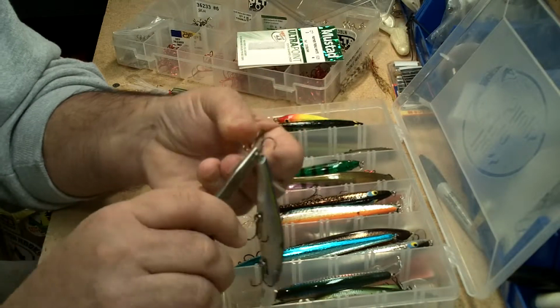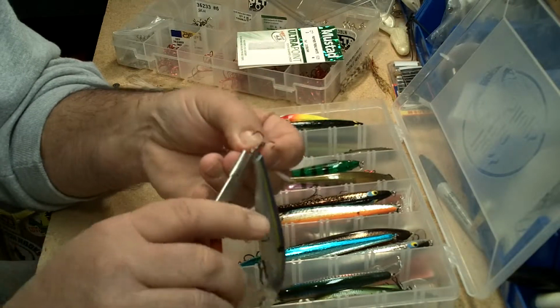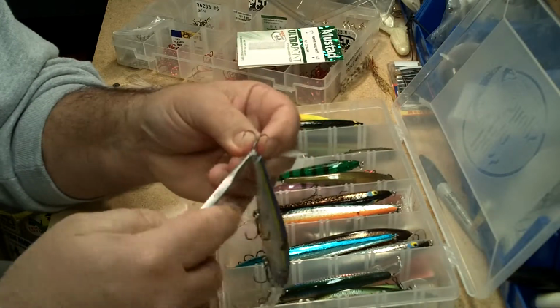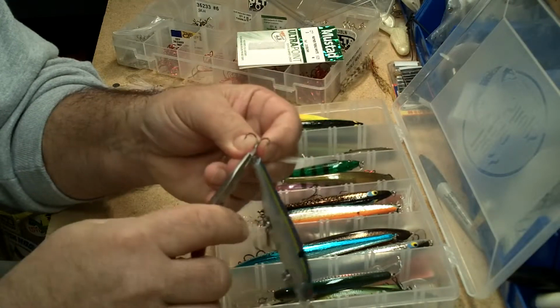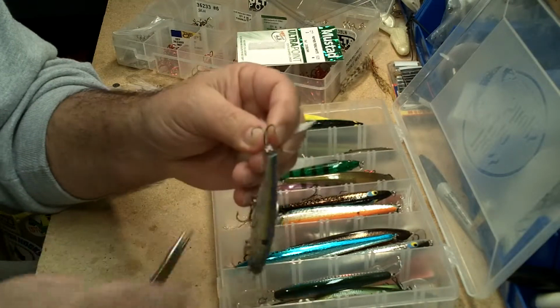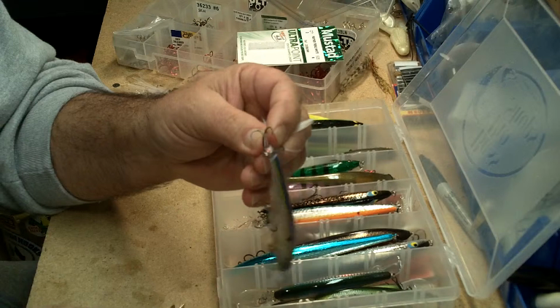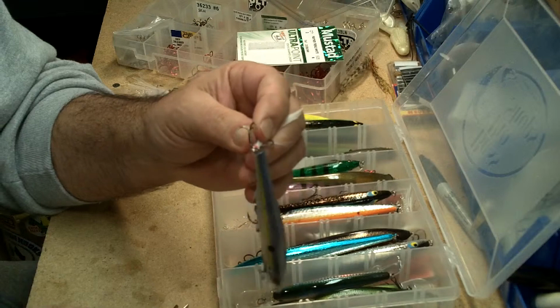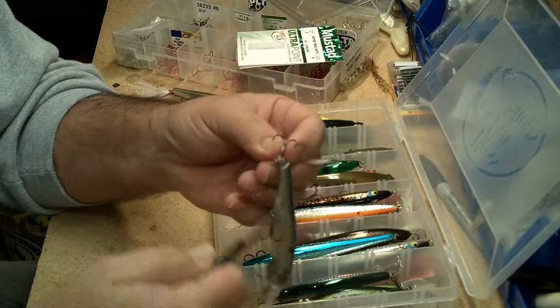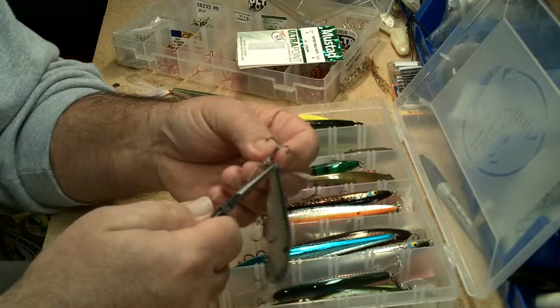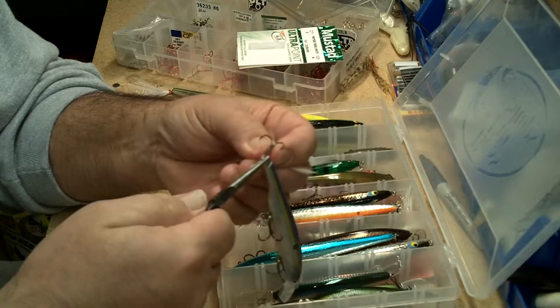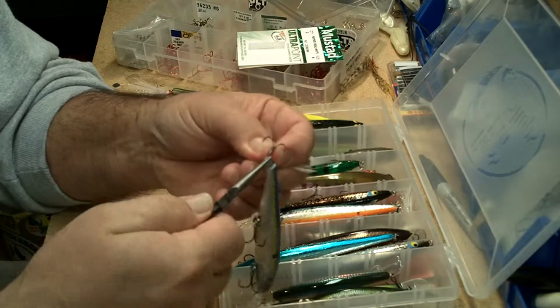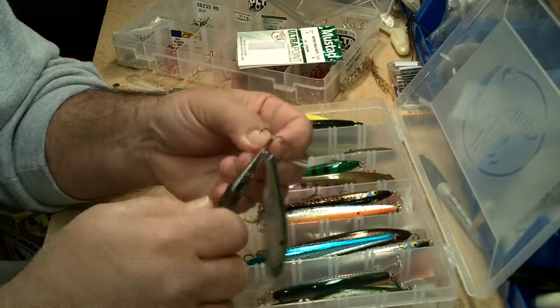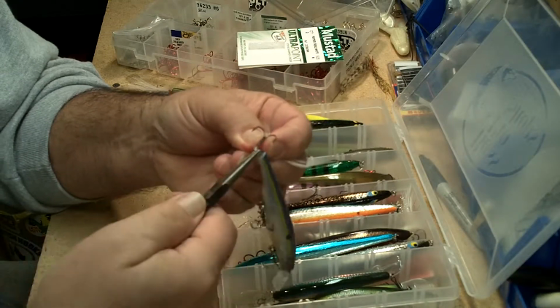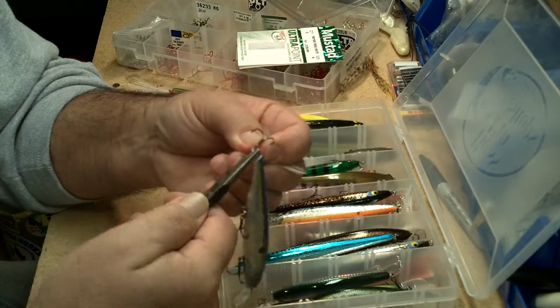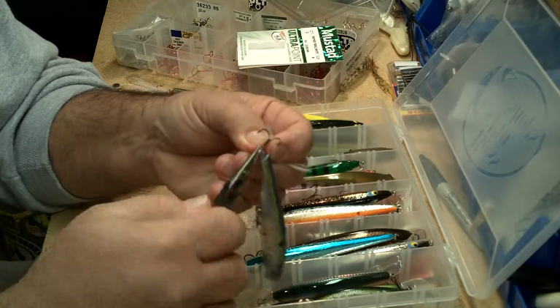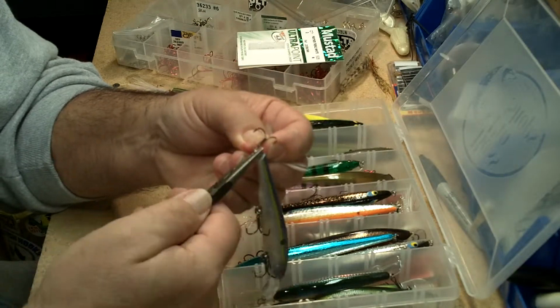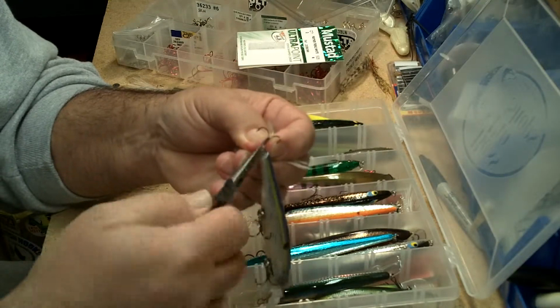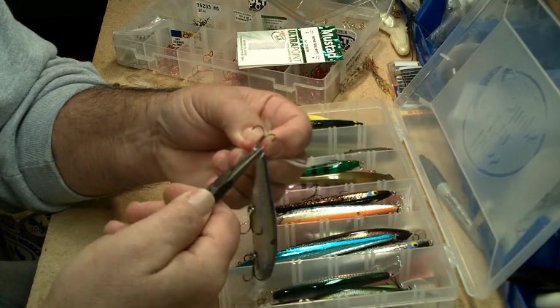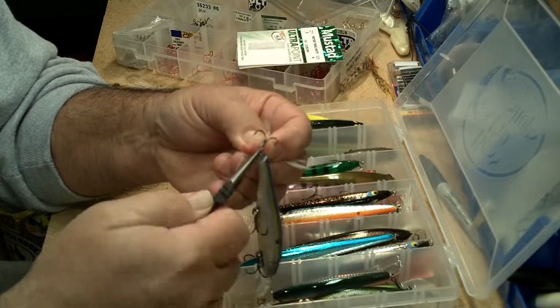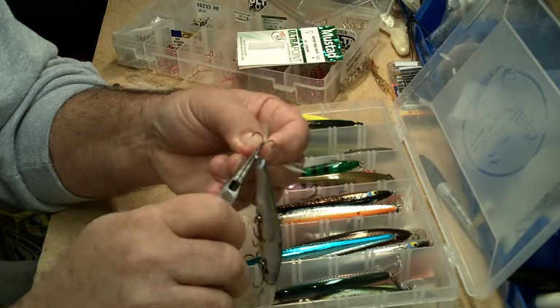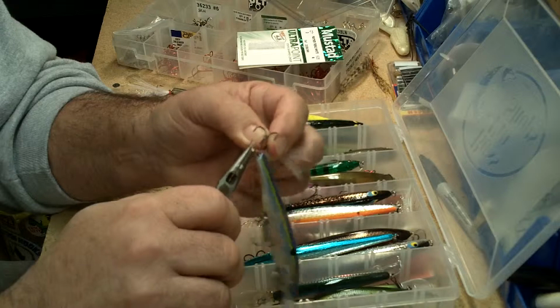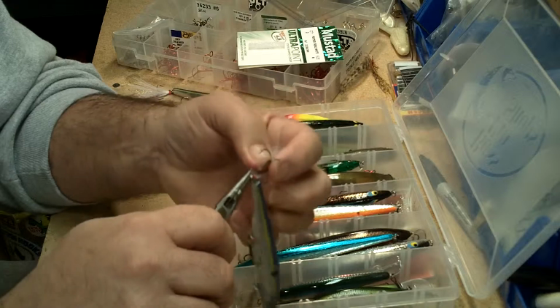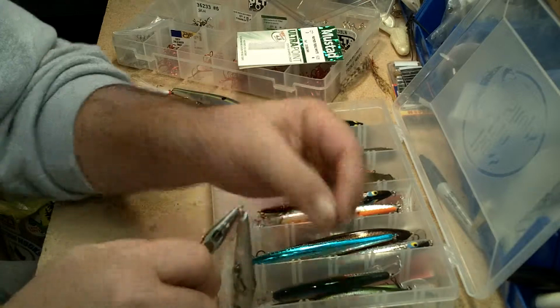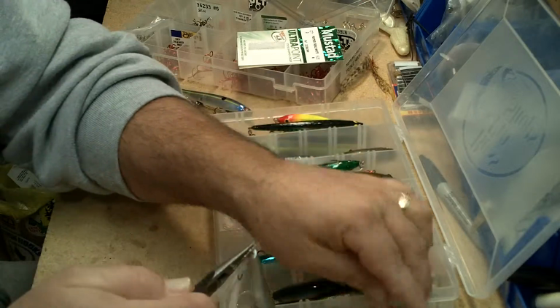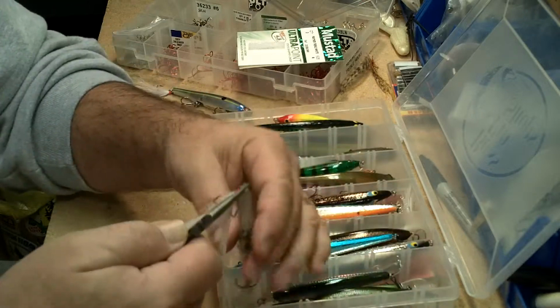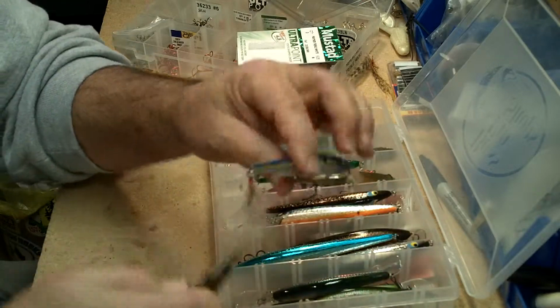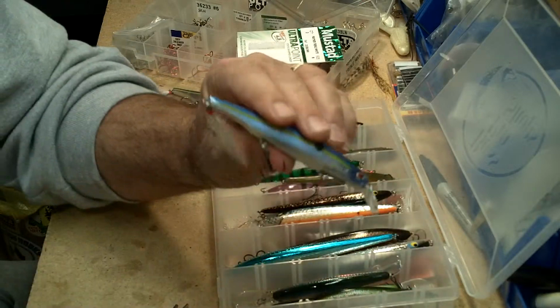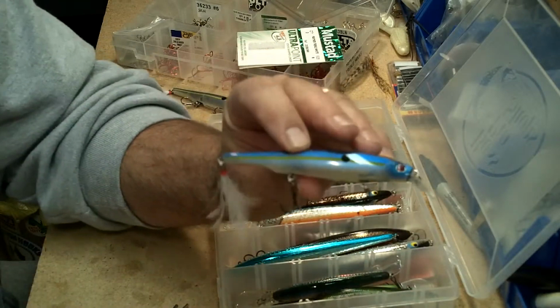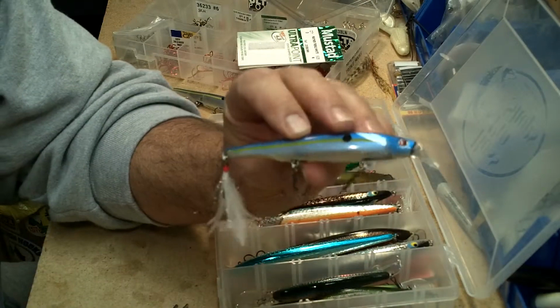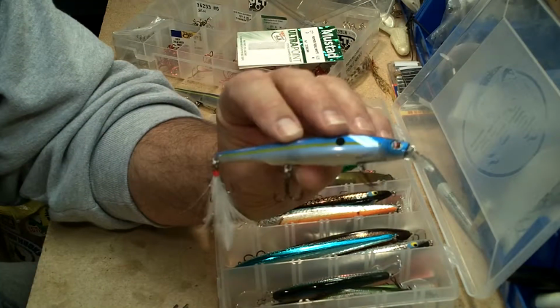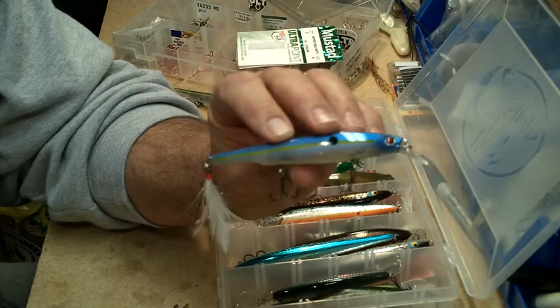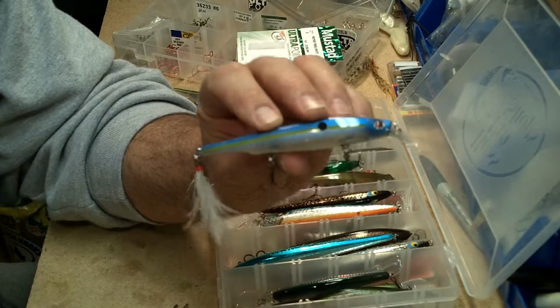Now with a real small split ring, sometimes I'll use a smaller needle nose plier — it just makes it a little easier to move the split ring around. Old hook off, new hook on.